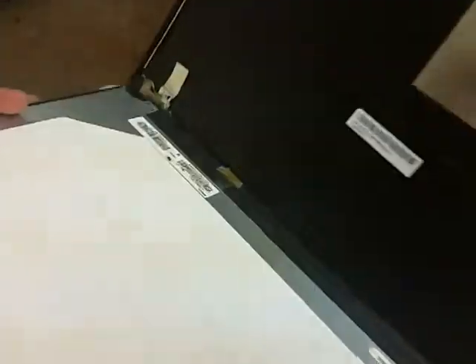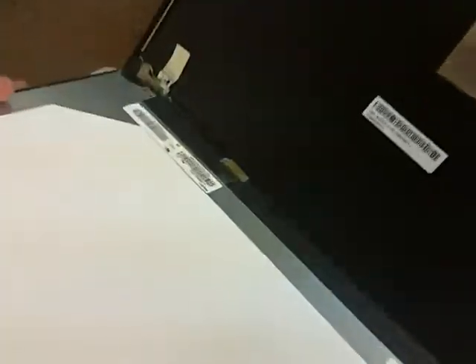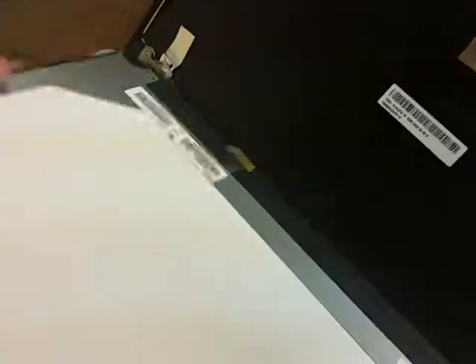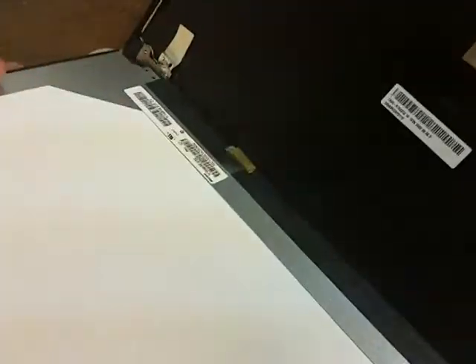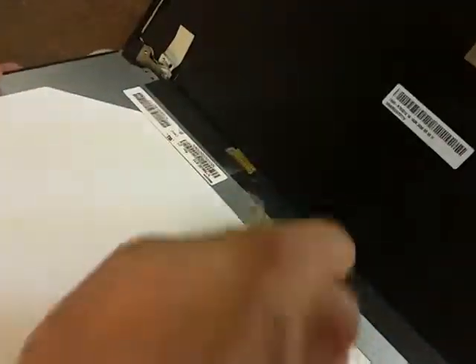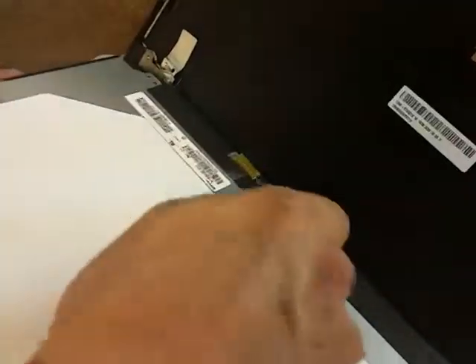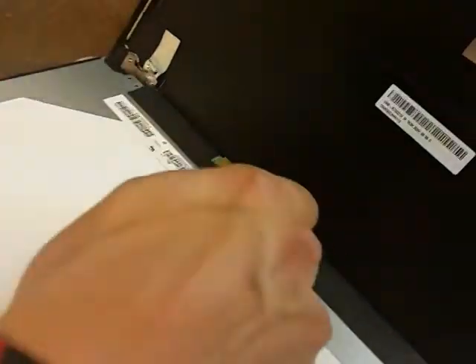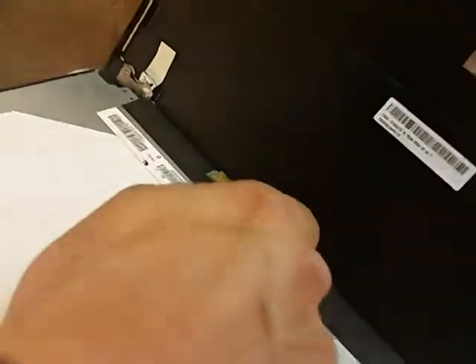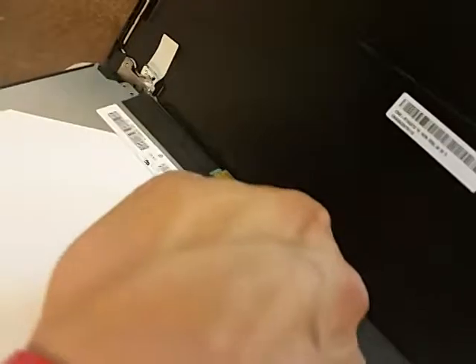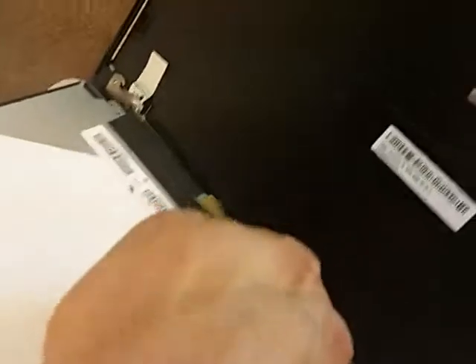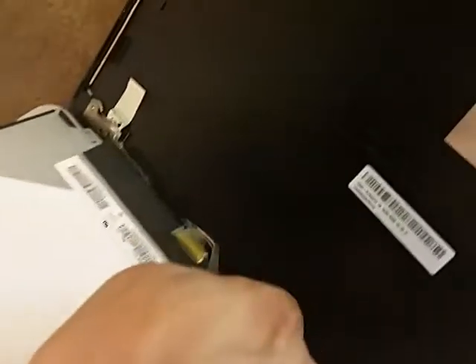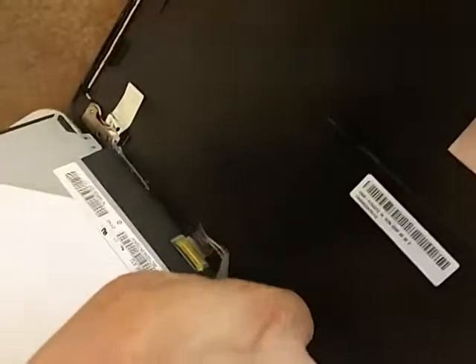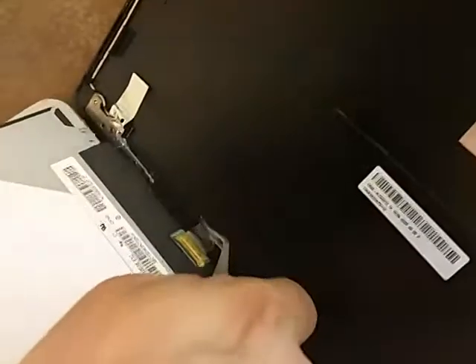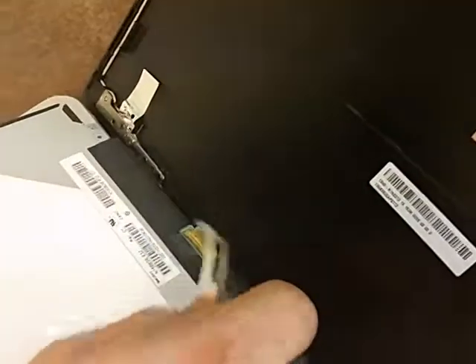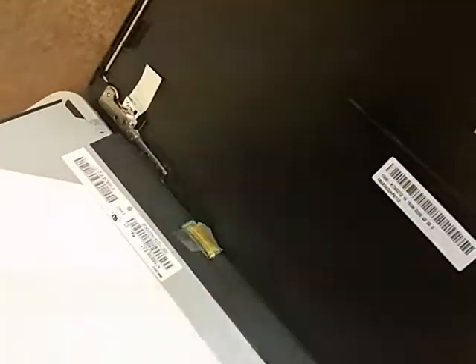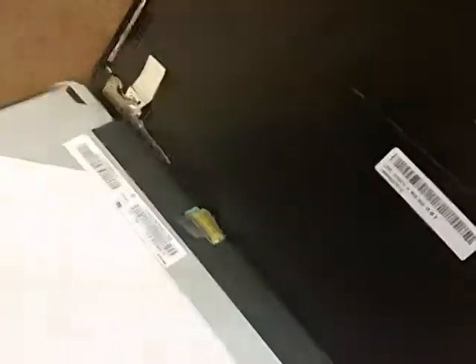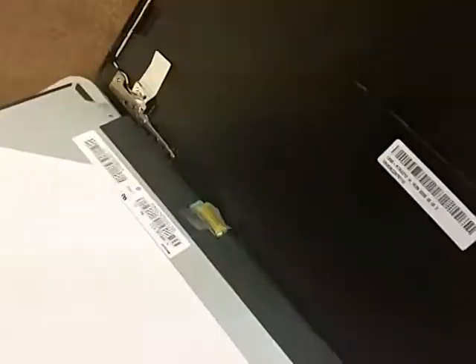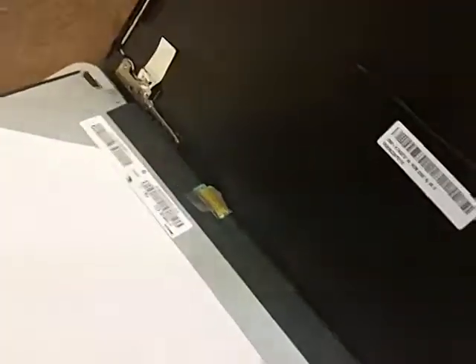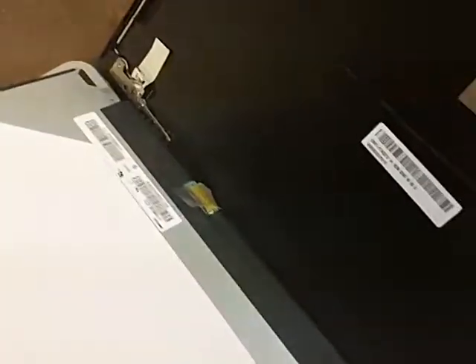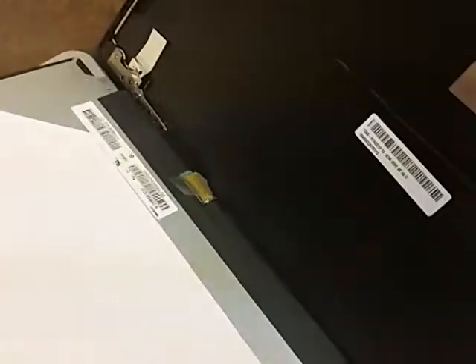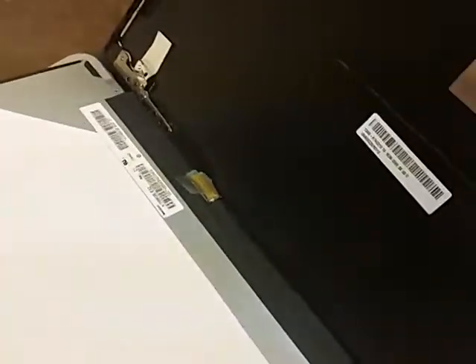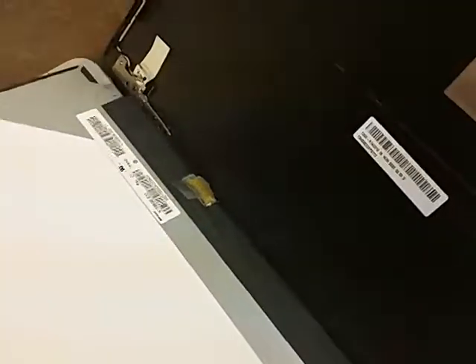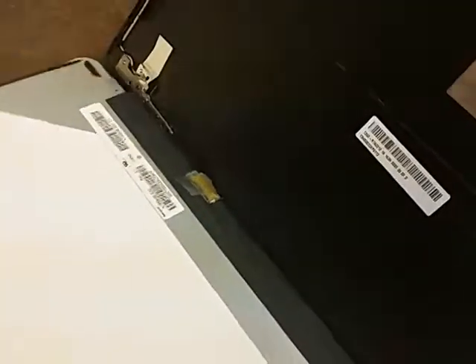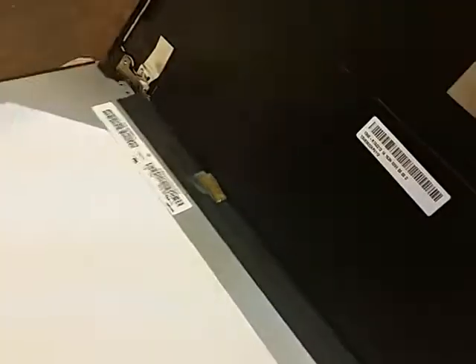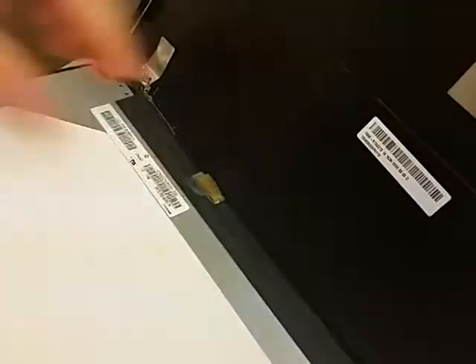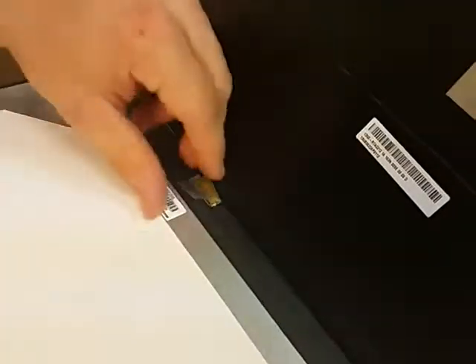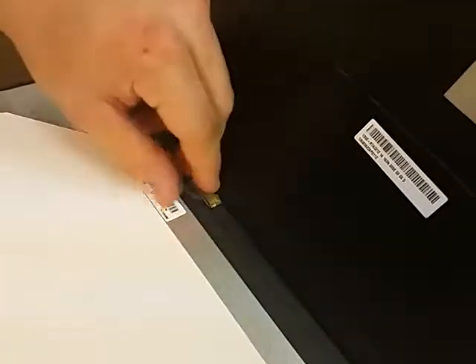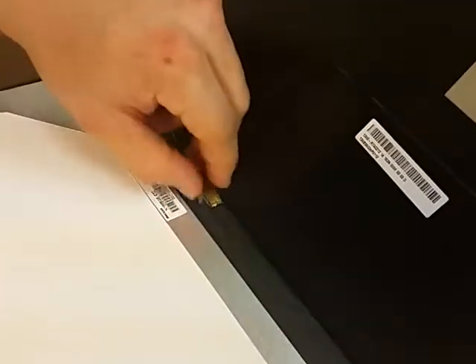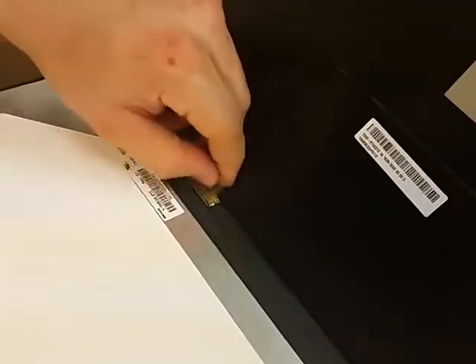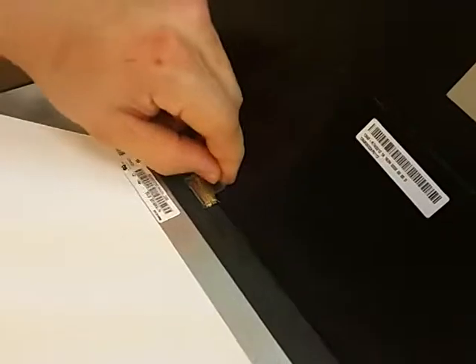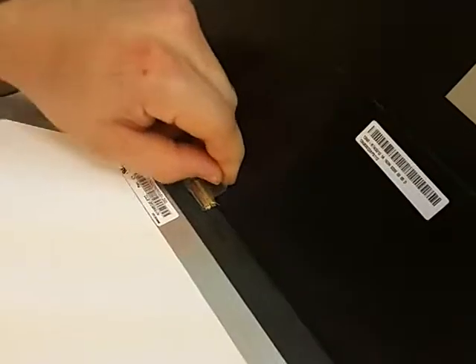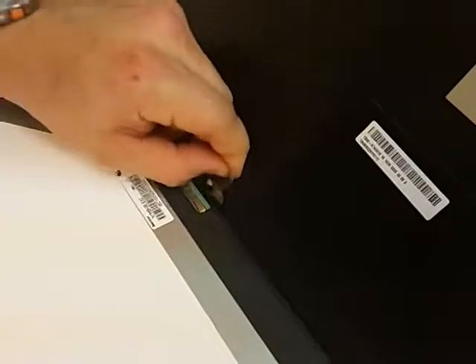In the end, we just have to remove the little tape and unplug the screen. That's it.